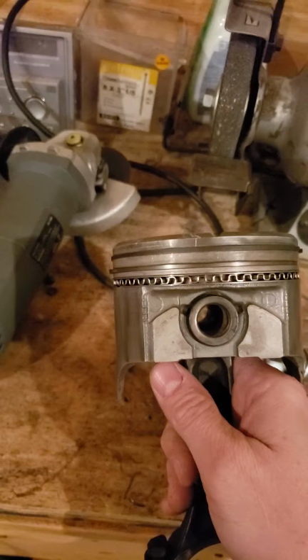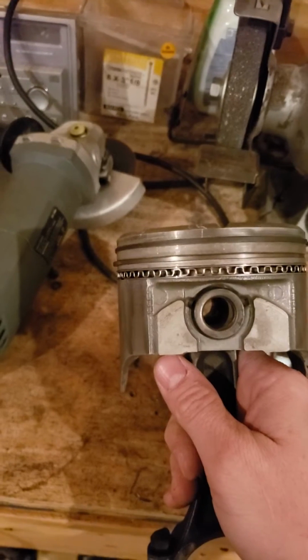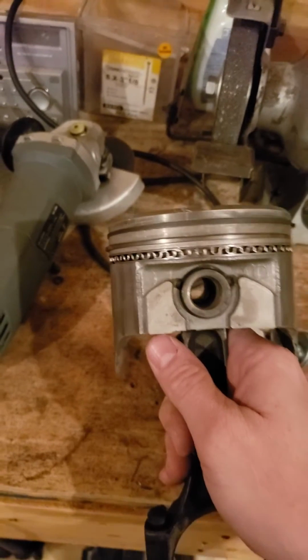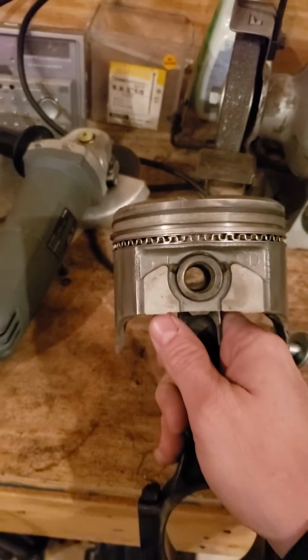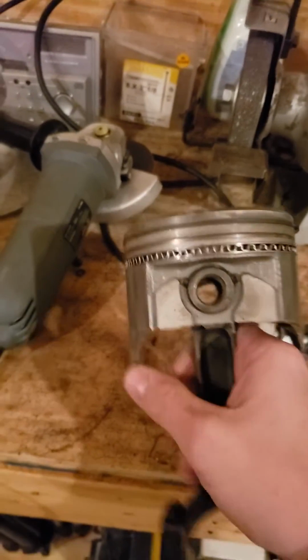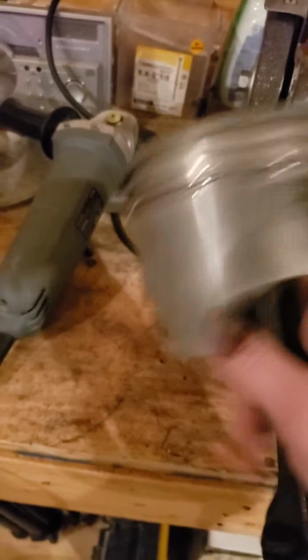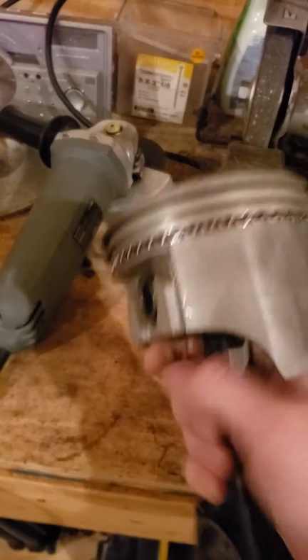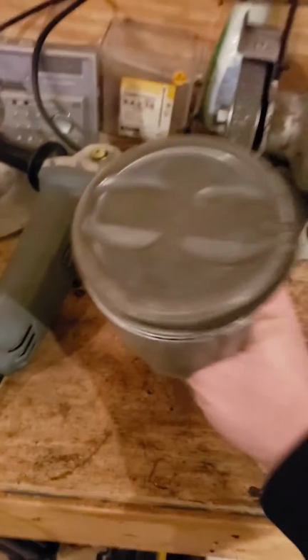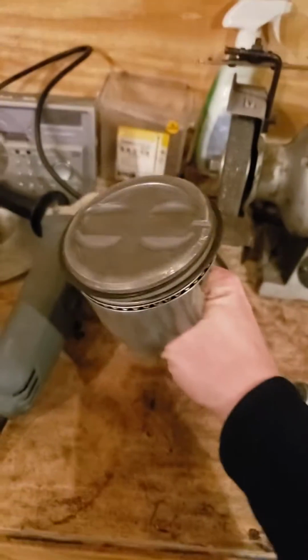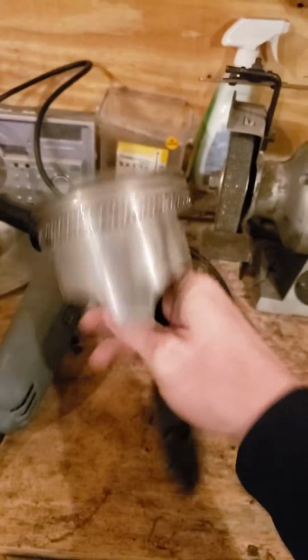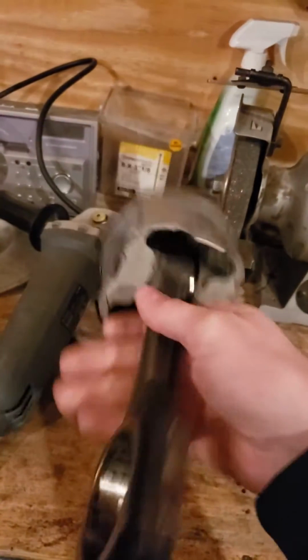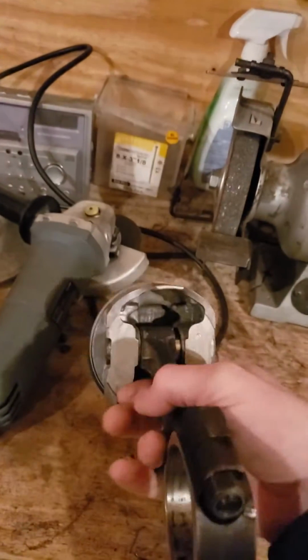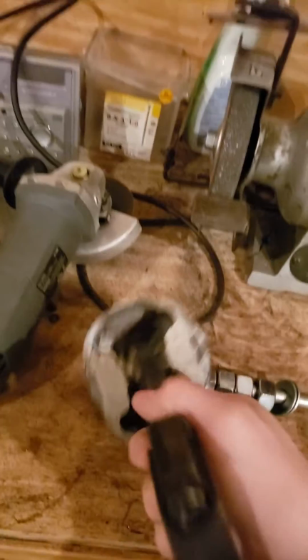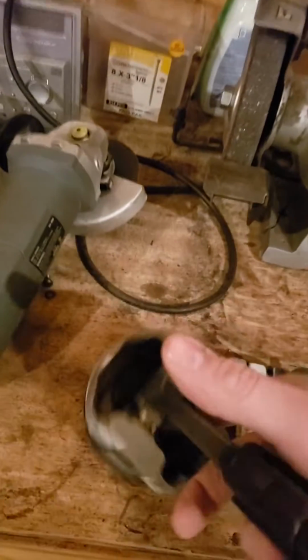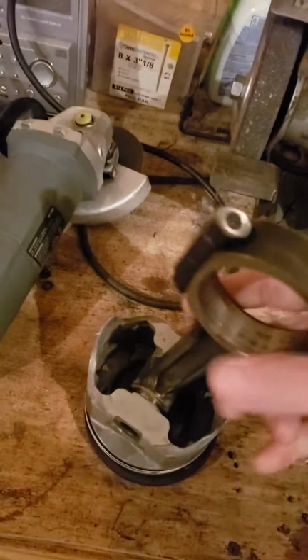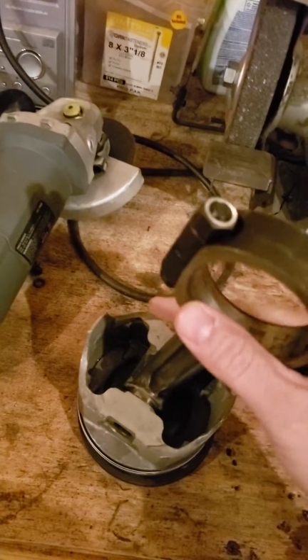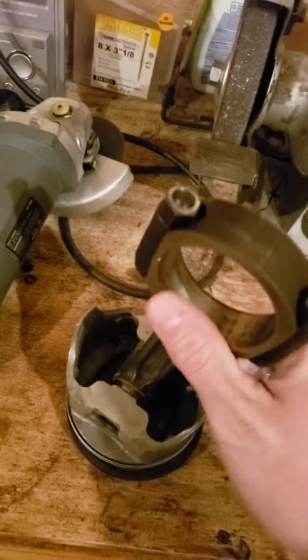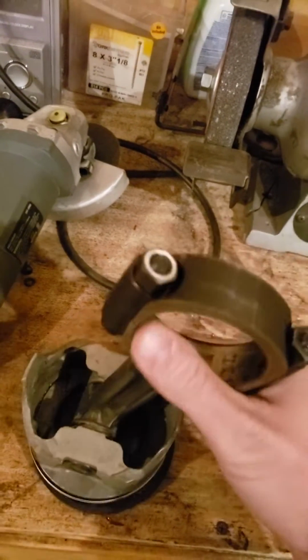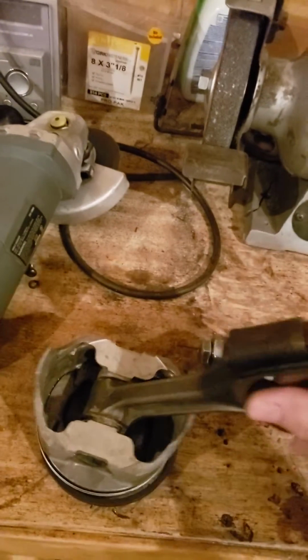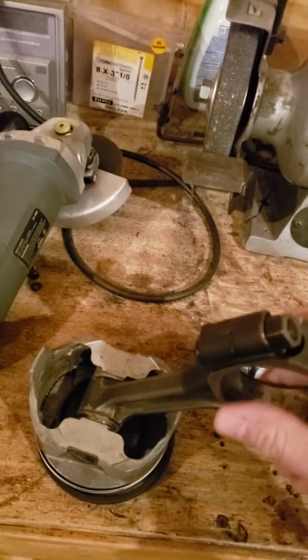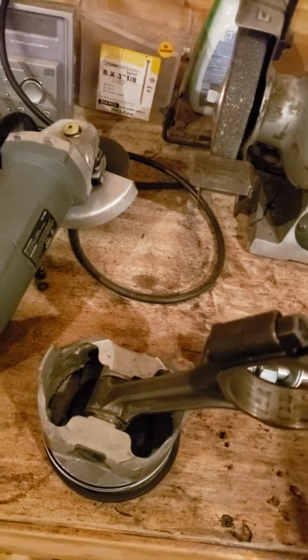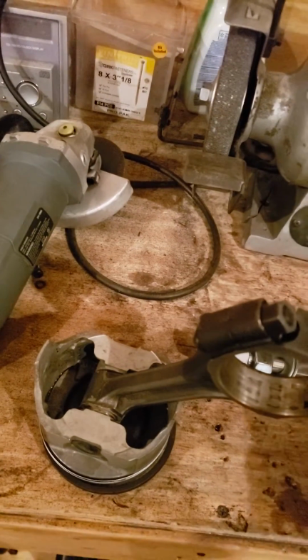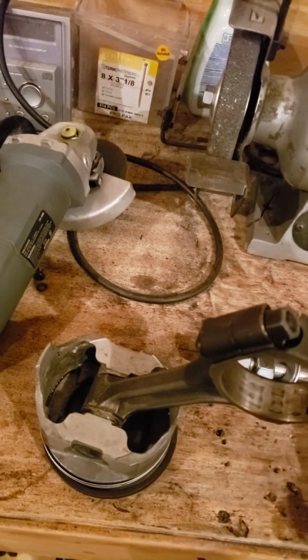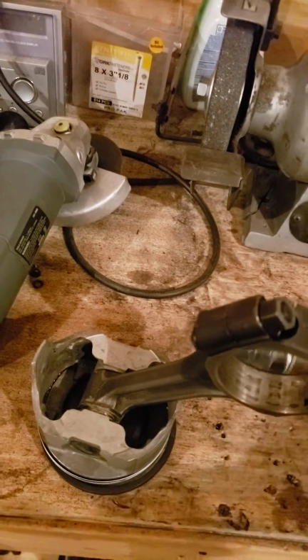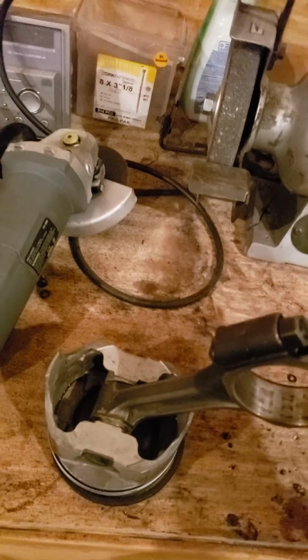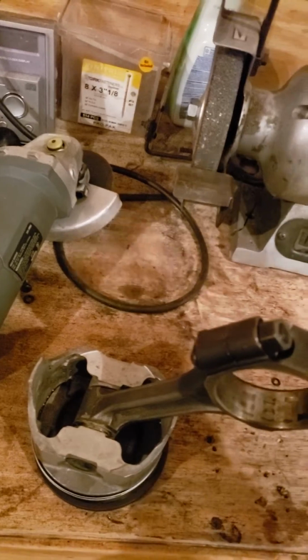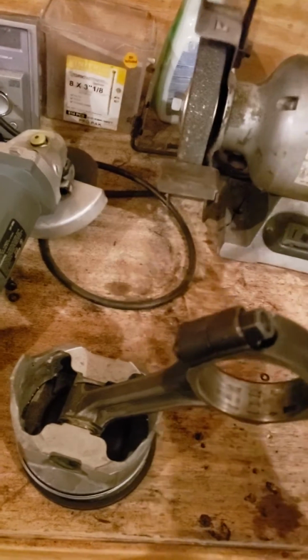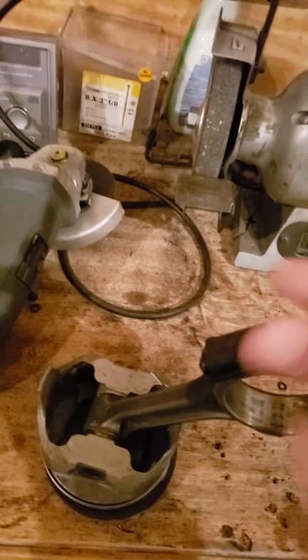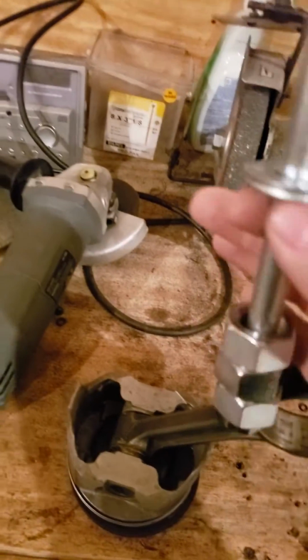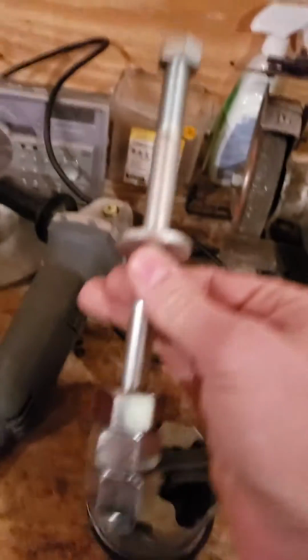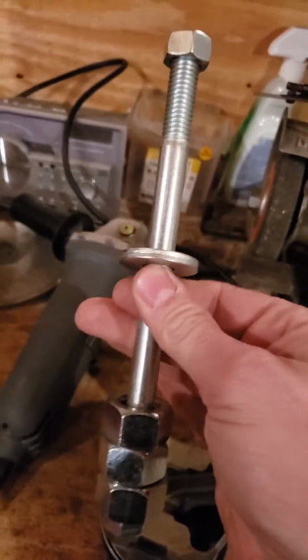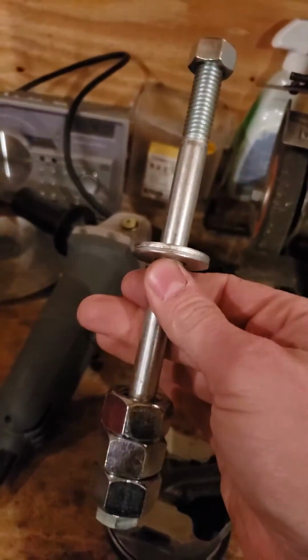Here's what we got. We got our Chevy small block piston with a press fit pin — can't get it out. The tool I'm going to use to remove it is $5, an Ace Hardware special.